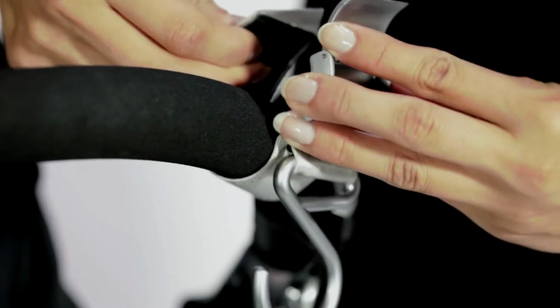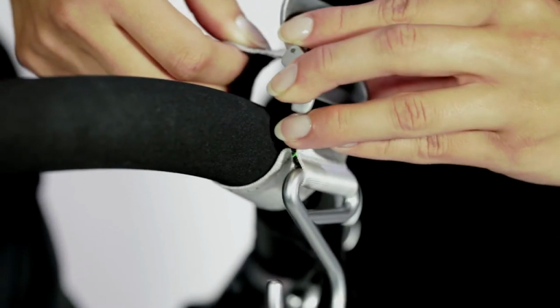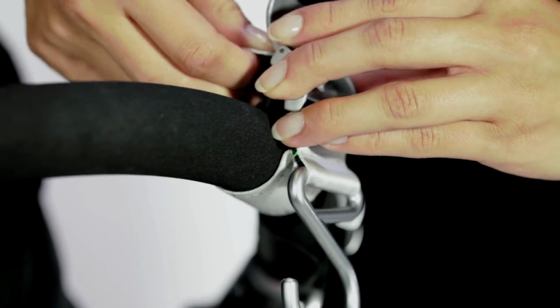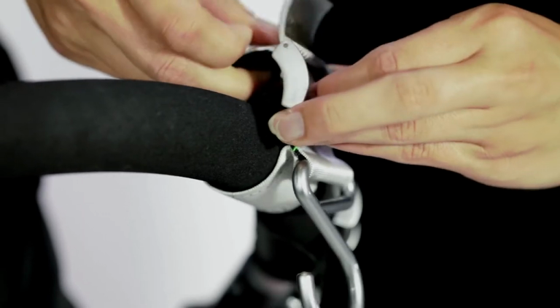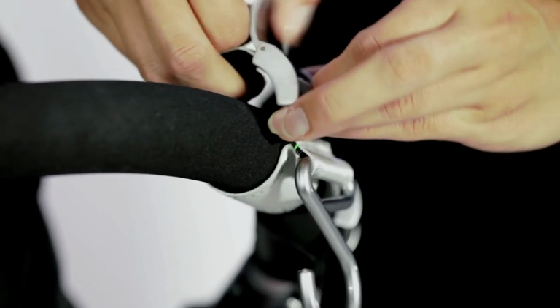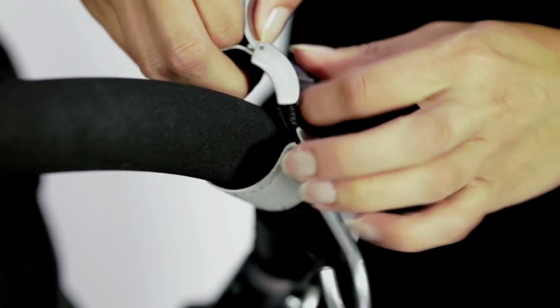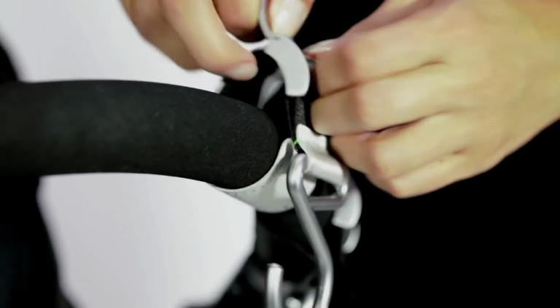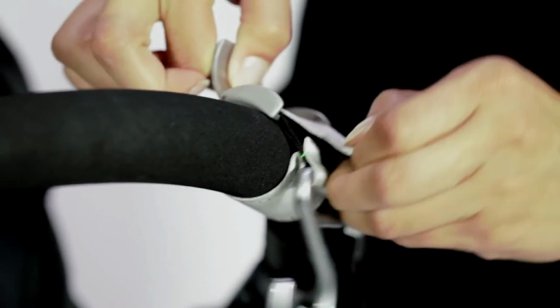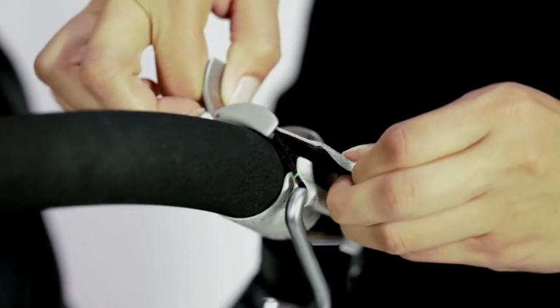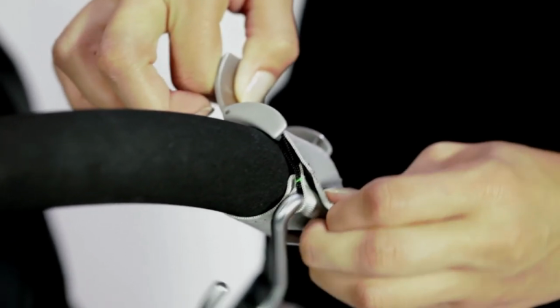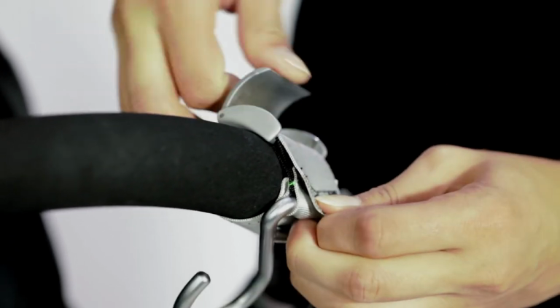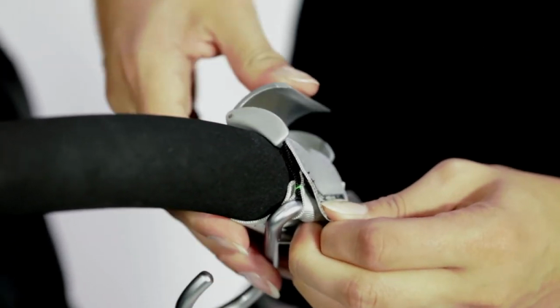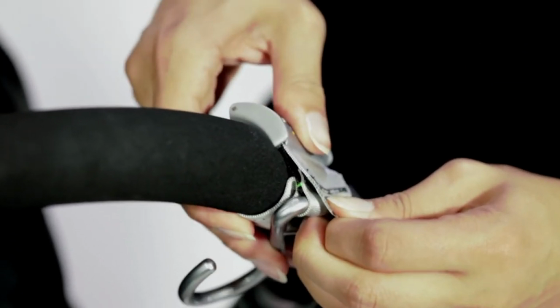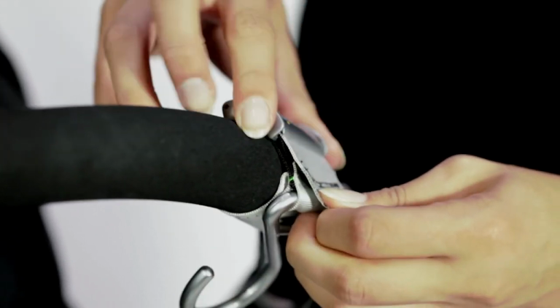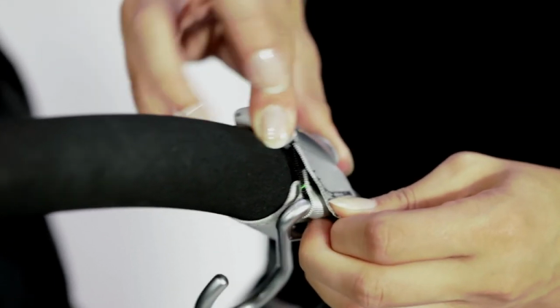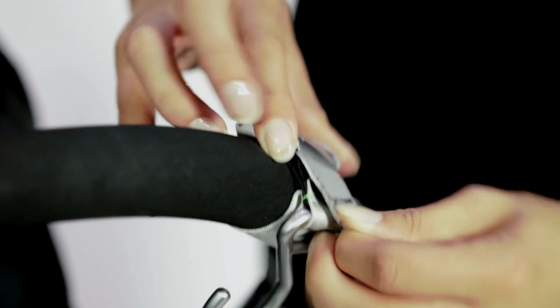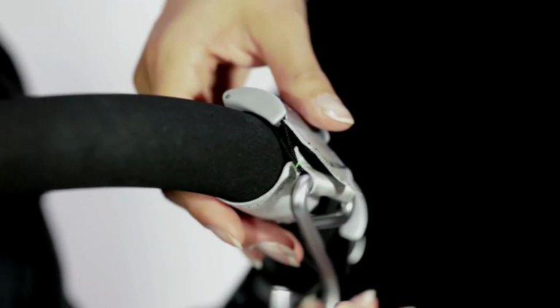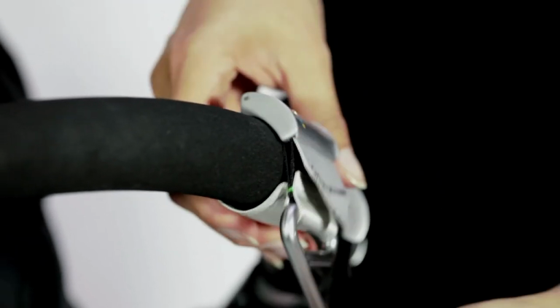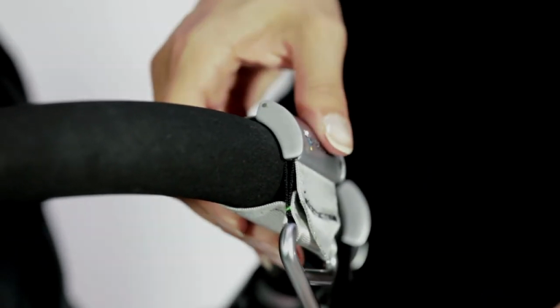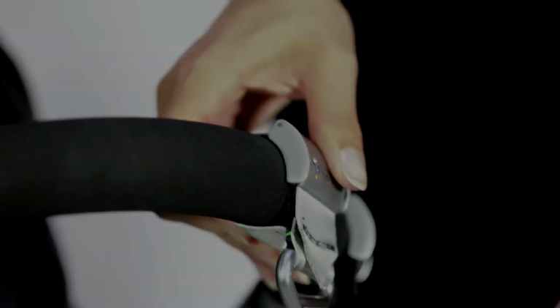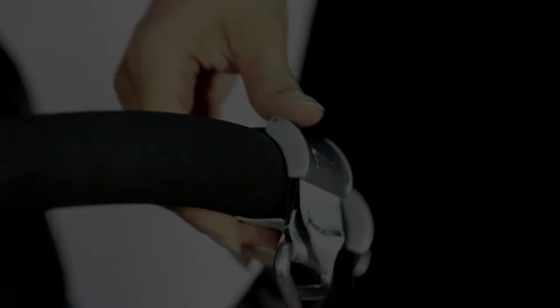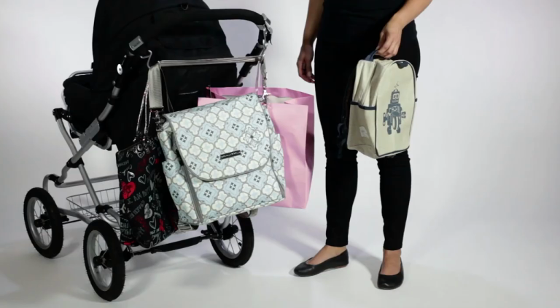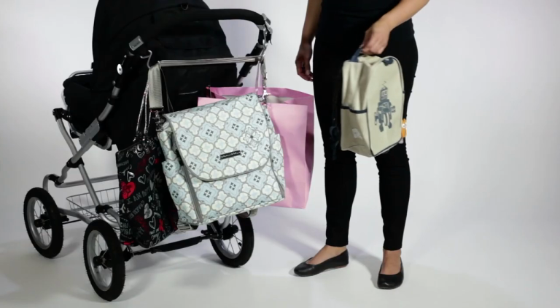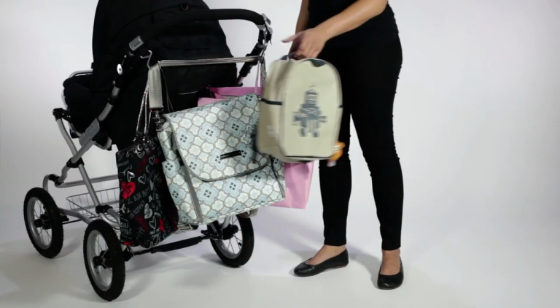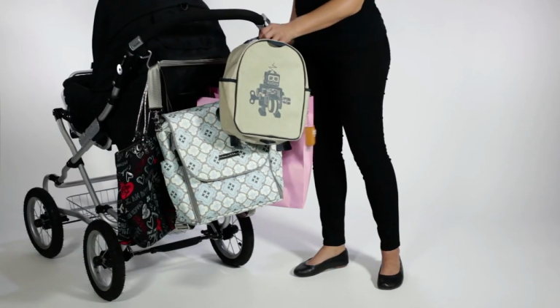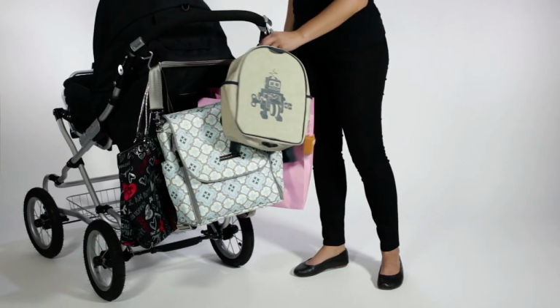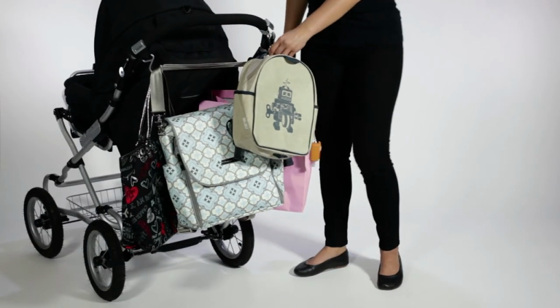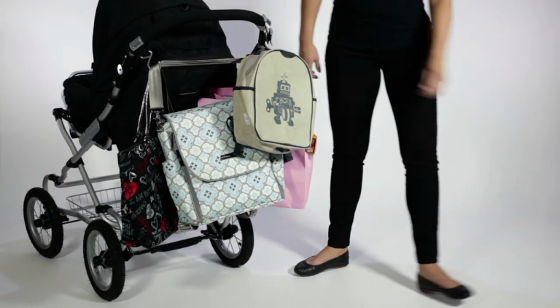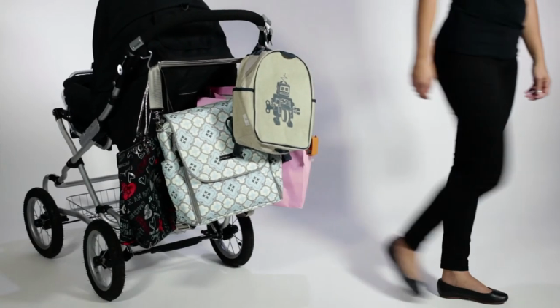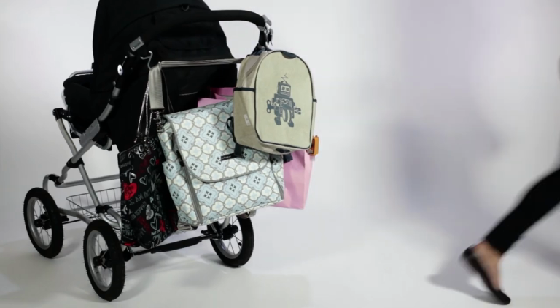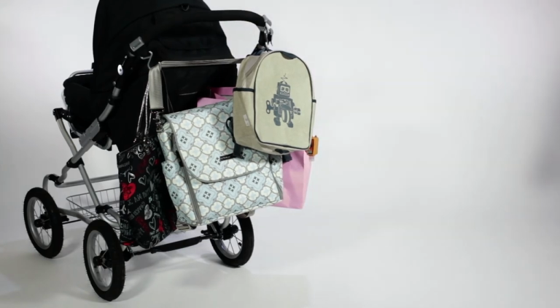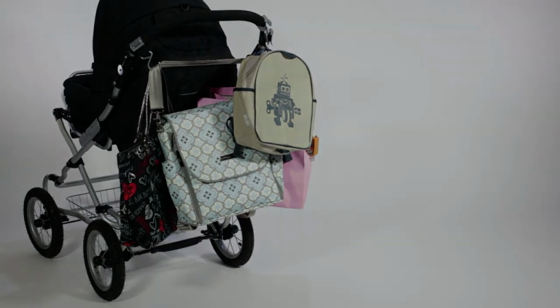Next, loop strap back in through the buckle and fasten it to your desired object. Finally, push down on the buckle to securely lock into place. Now with a swift move of one hand, hang the belongings from your new hooks and that's it.